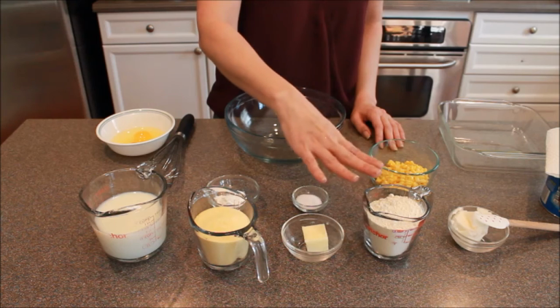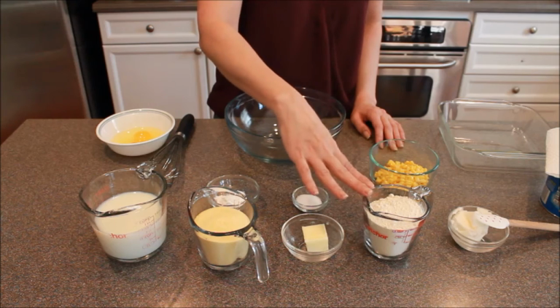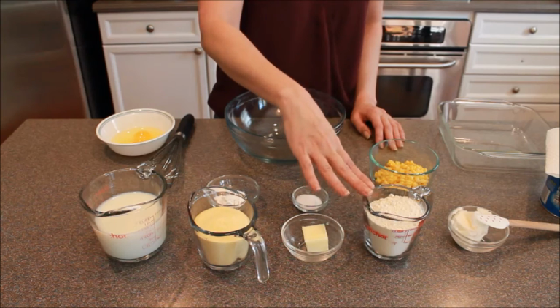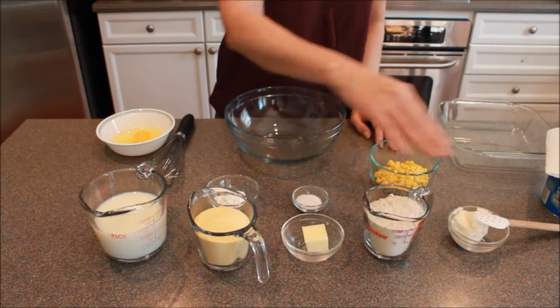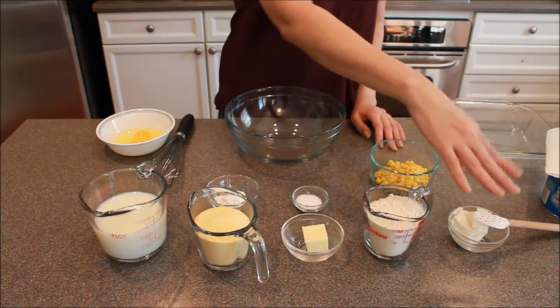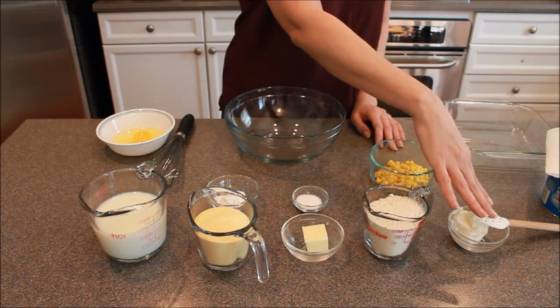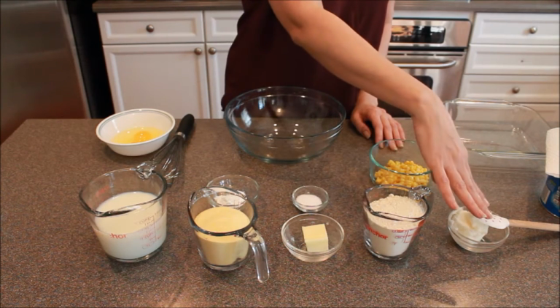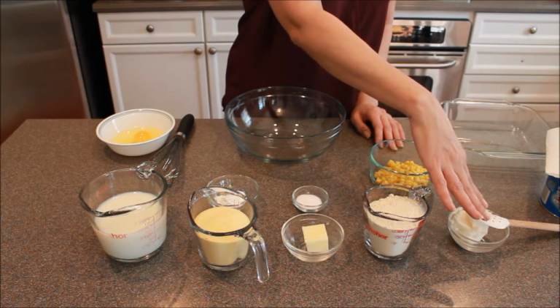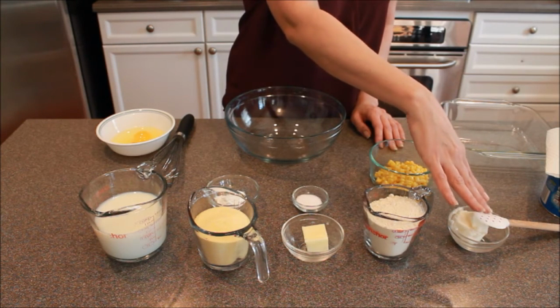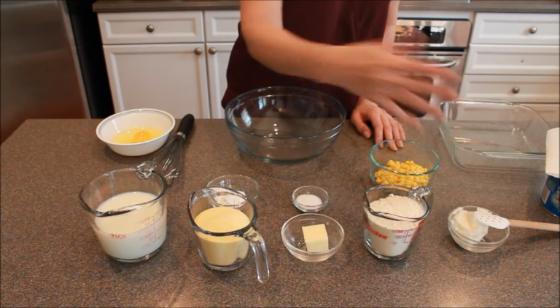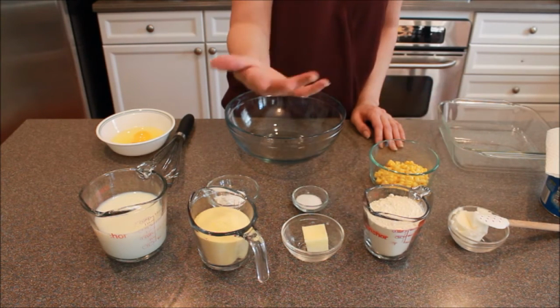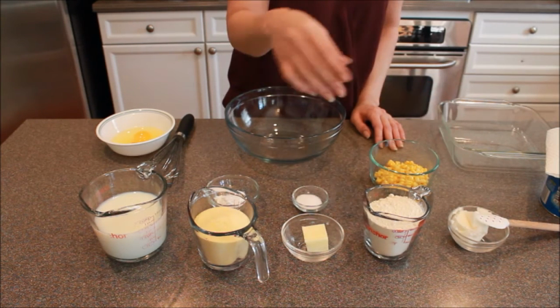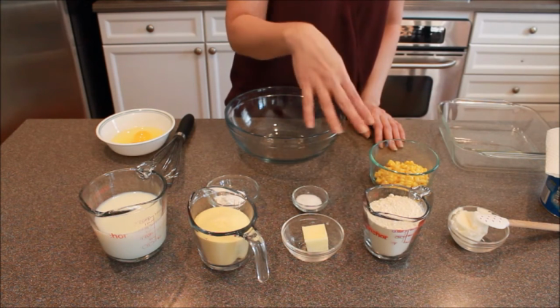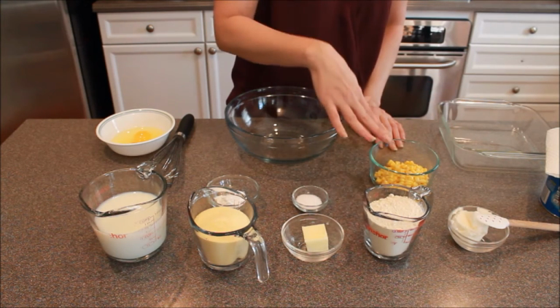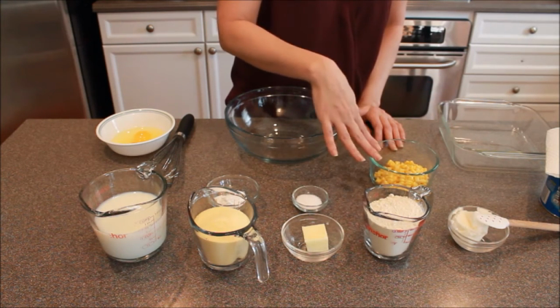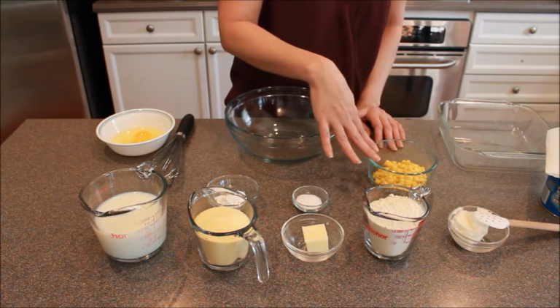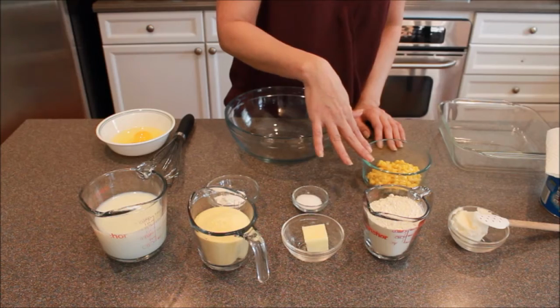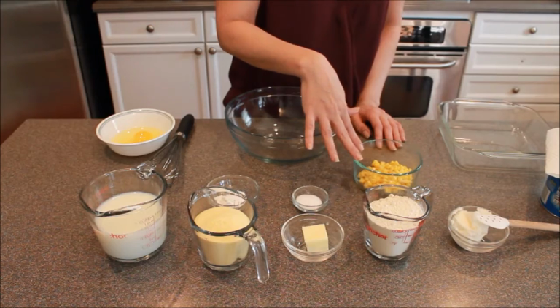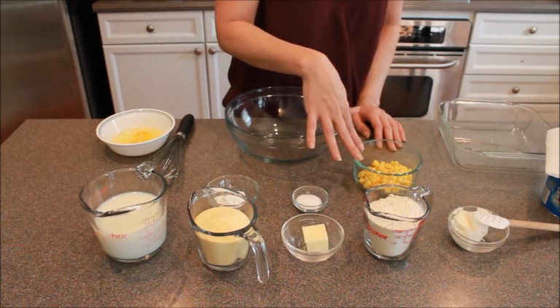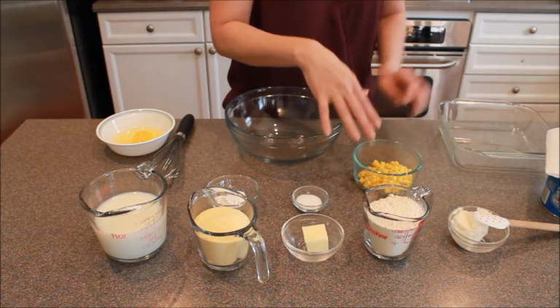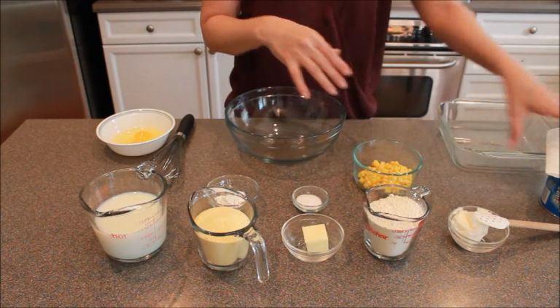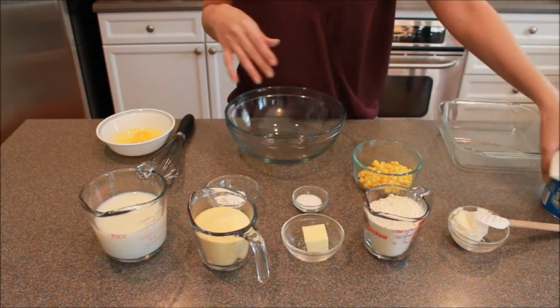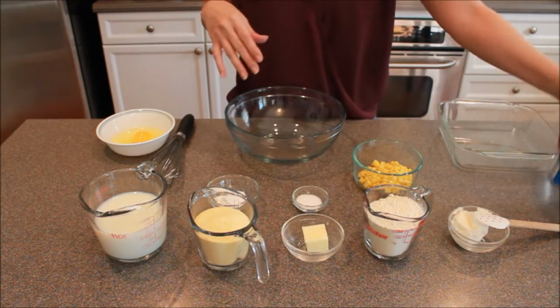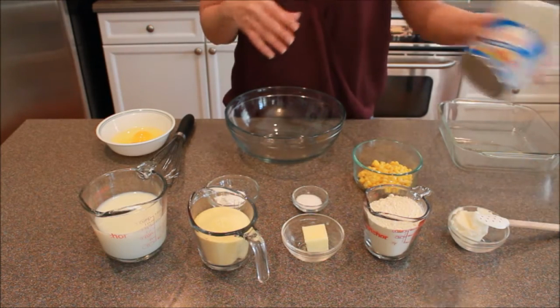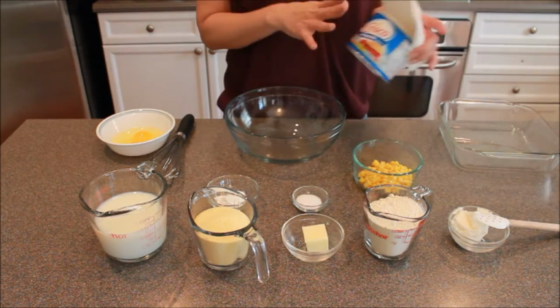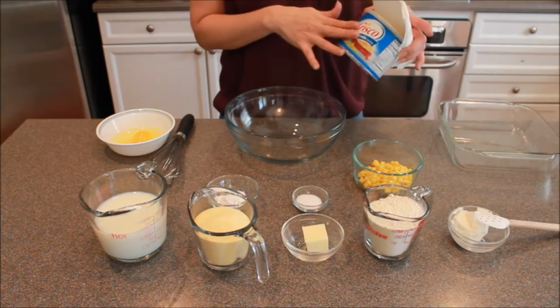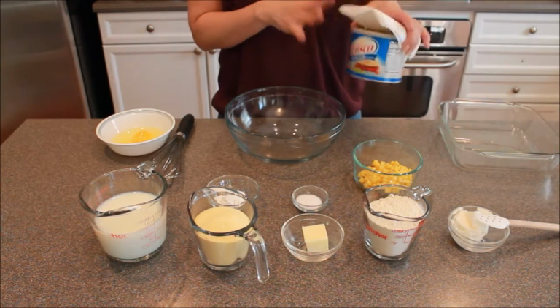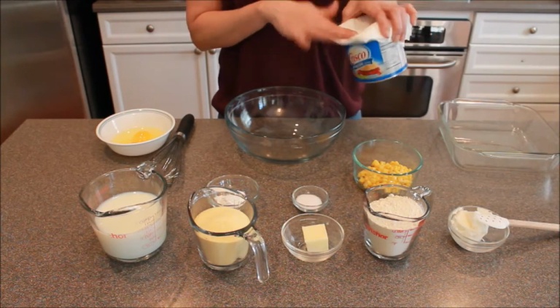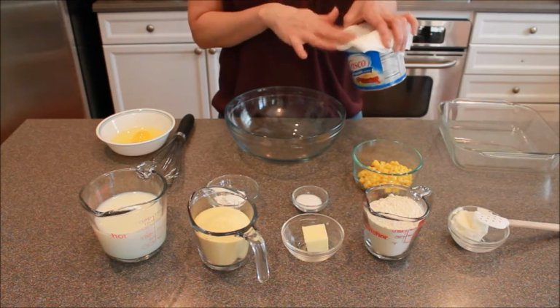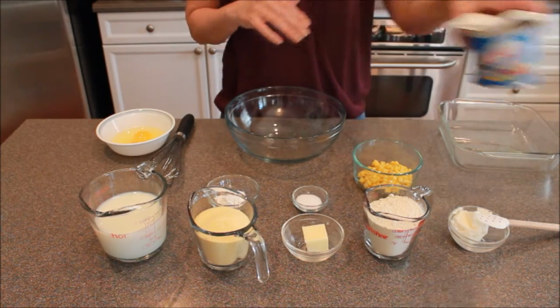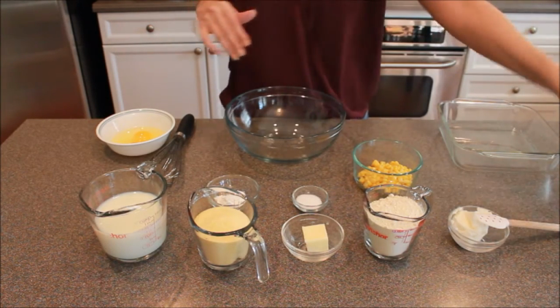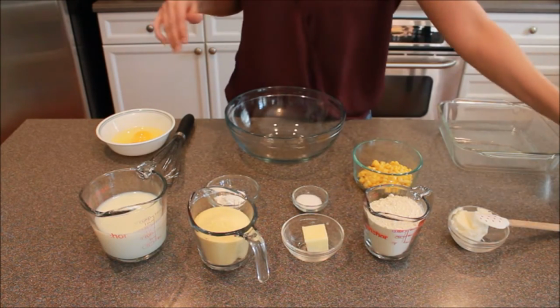This is some flour, some Crisco or shortening, and this is some corn. And I also have a little bit of Crisco here with a paper towel.